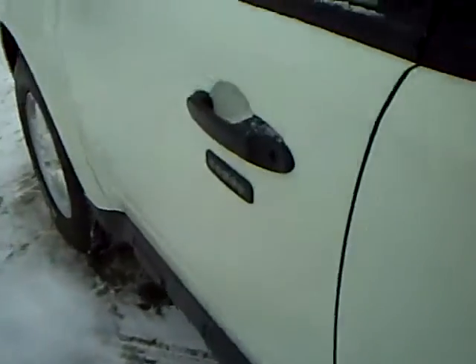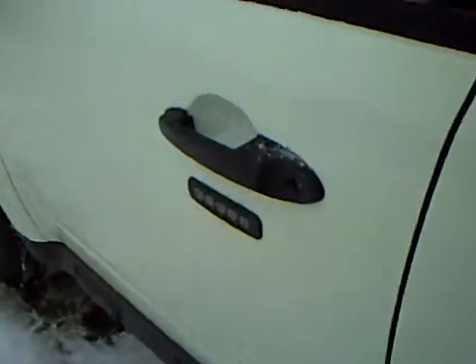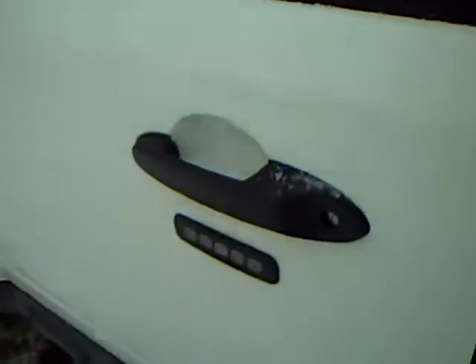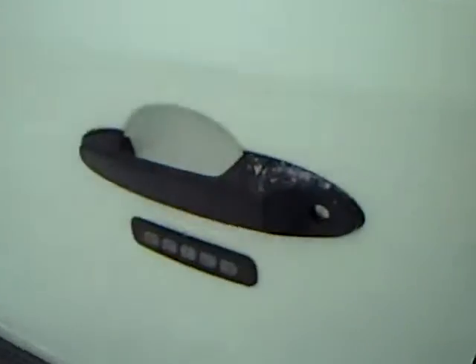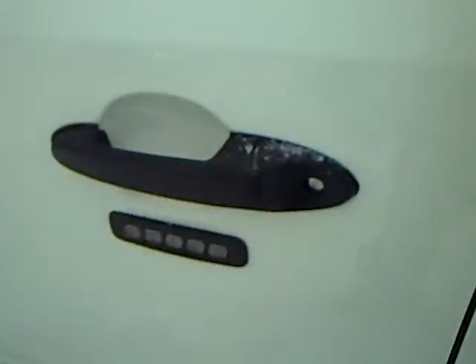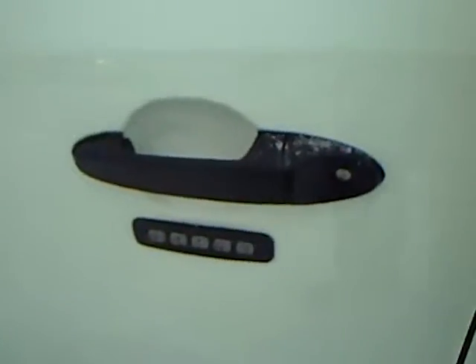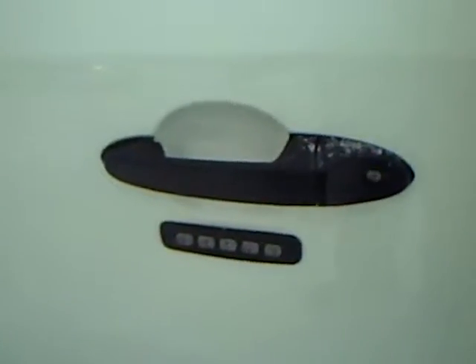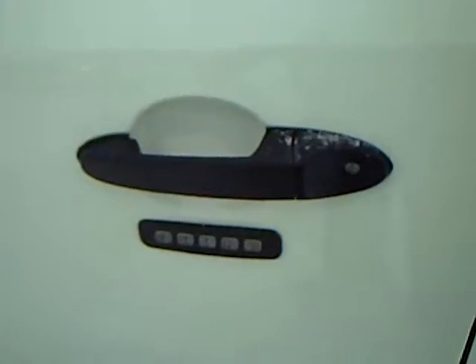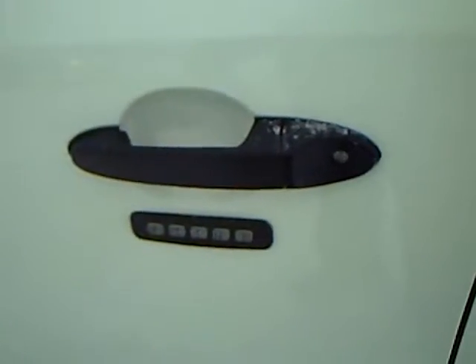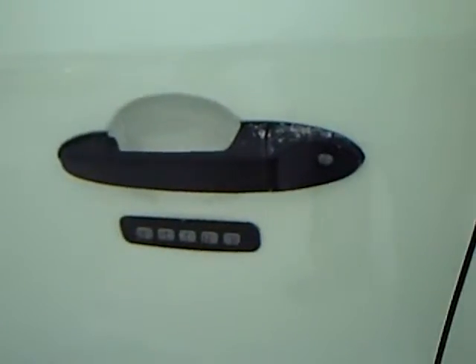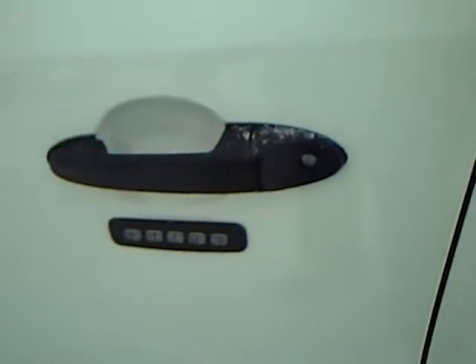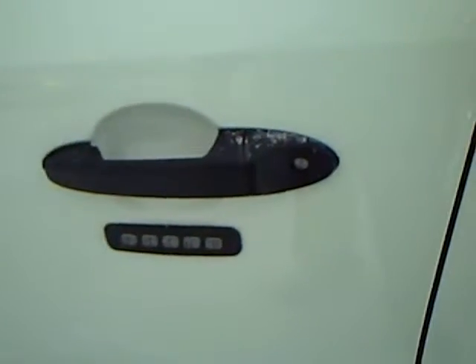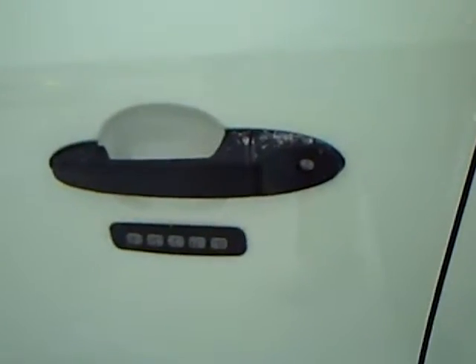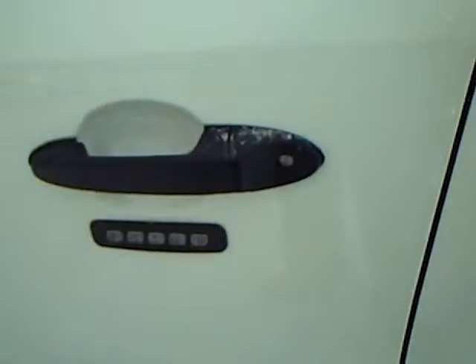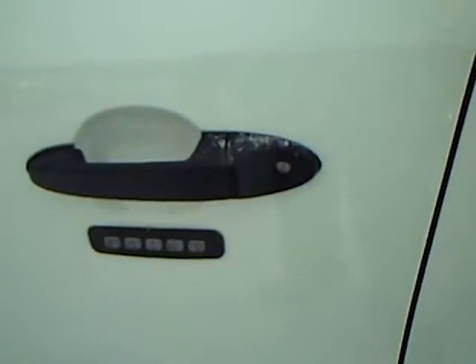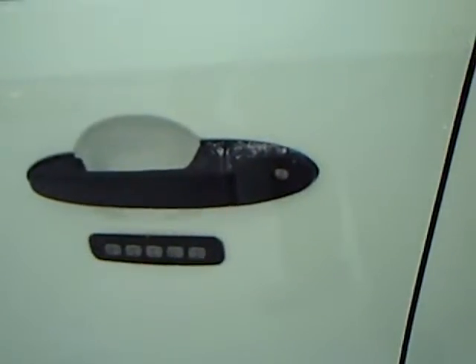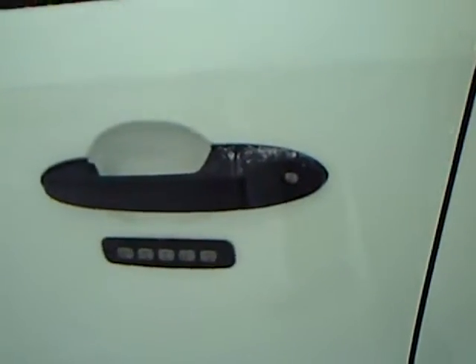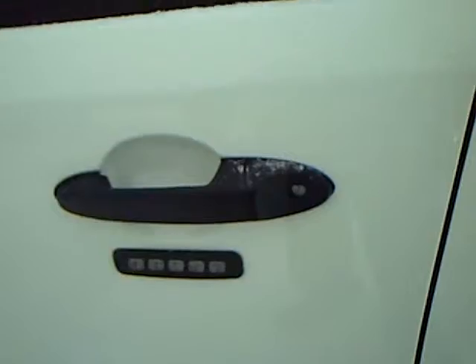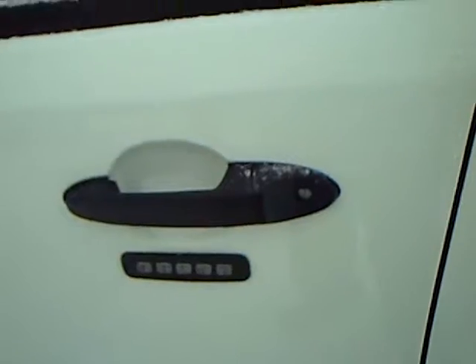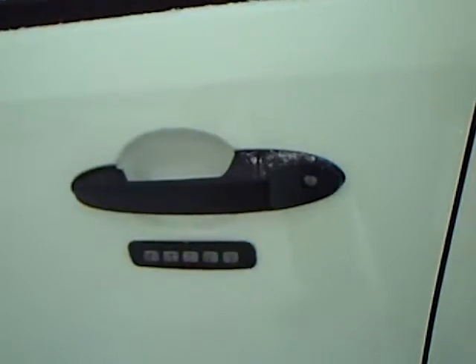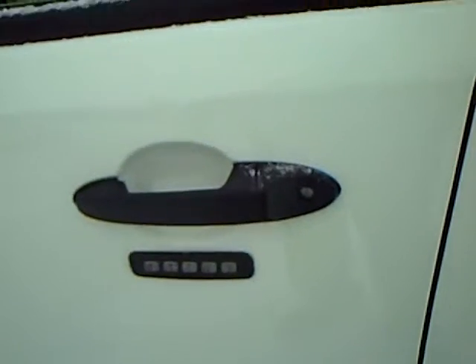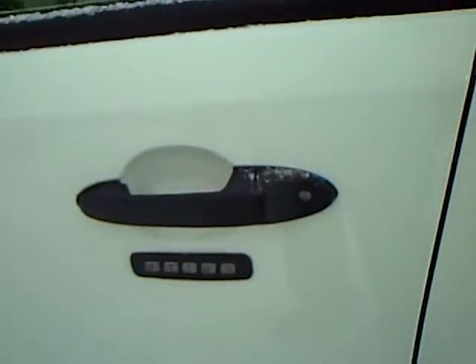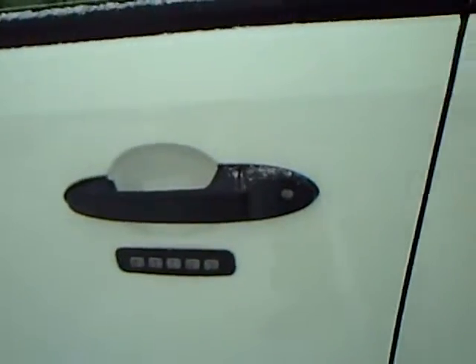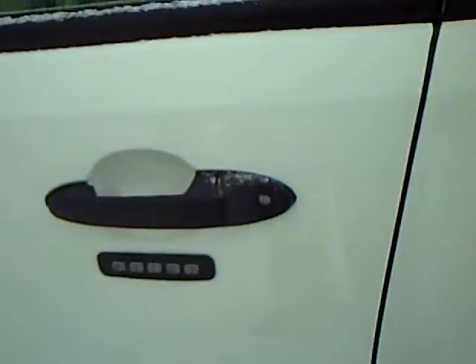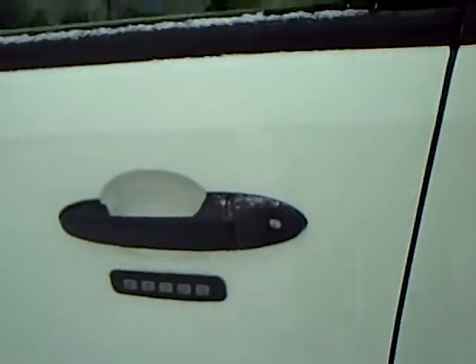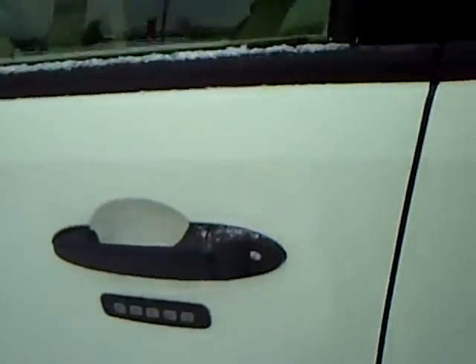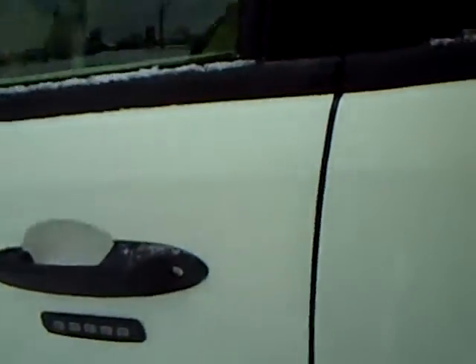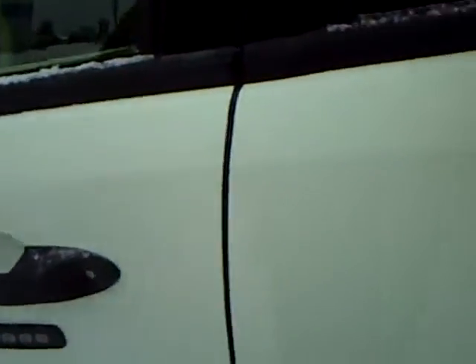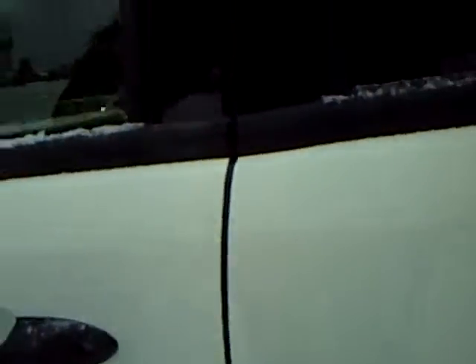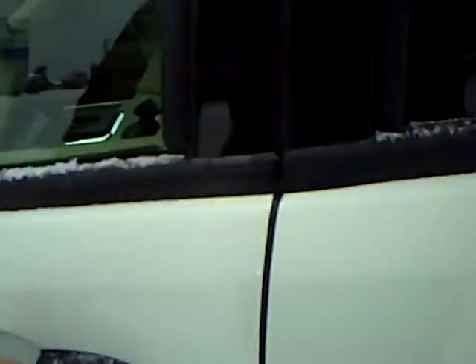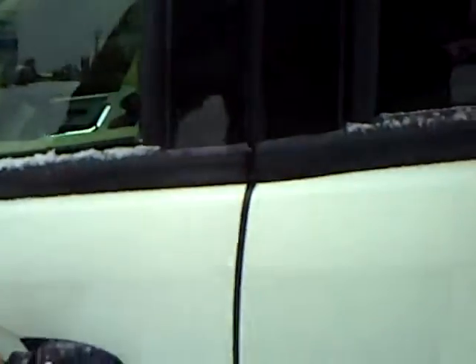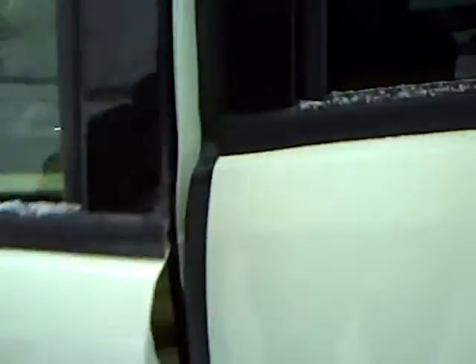You notice you've got the keypad, which is nice. If you lock your keys in your vehicle you can punch in a code and open your doors.